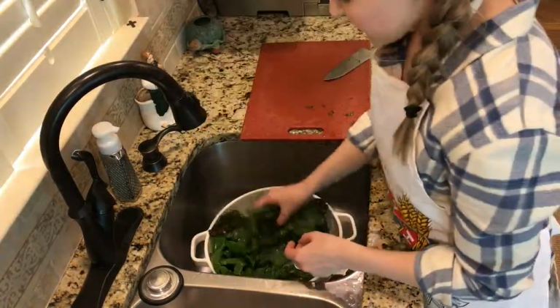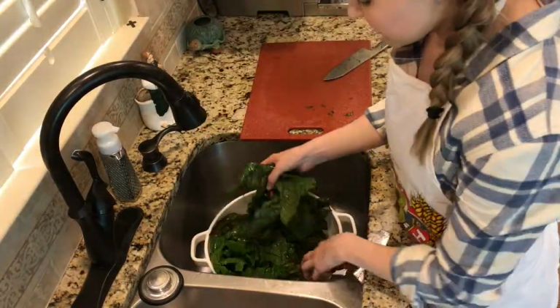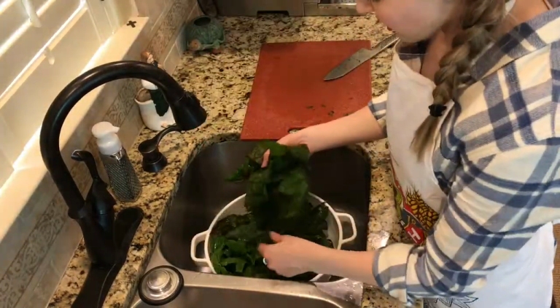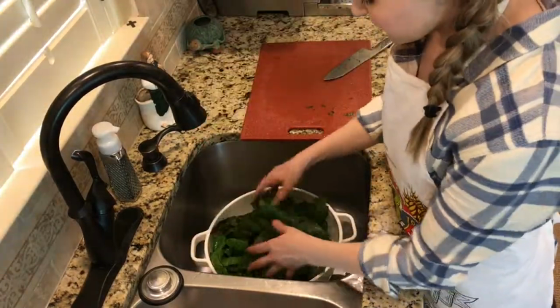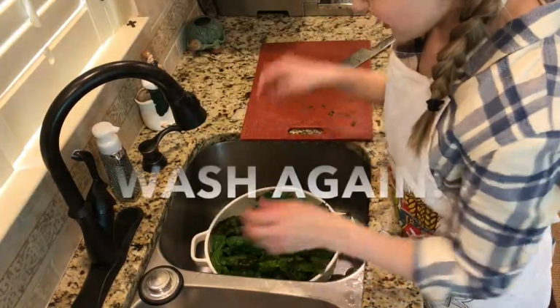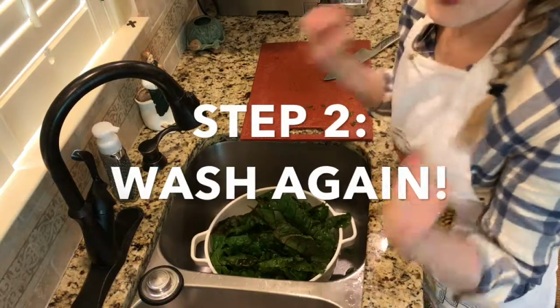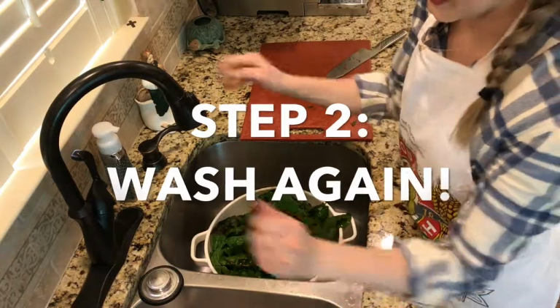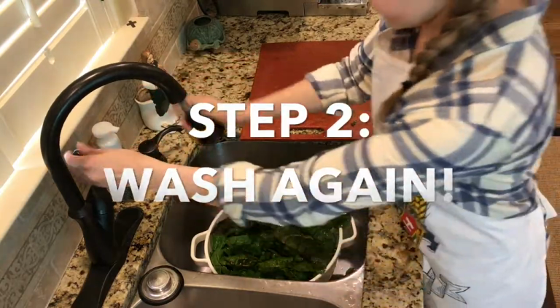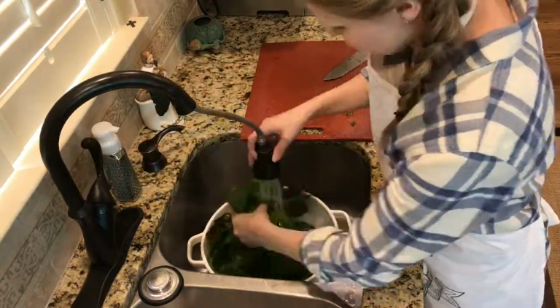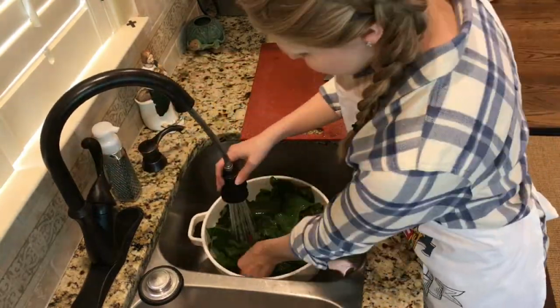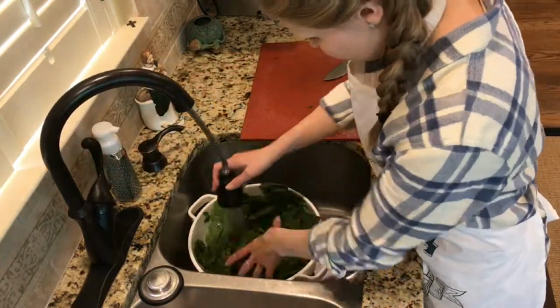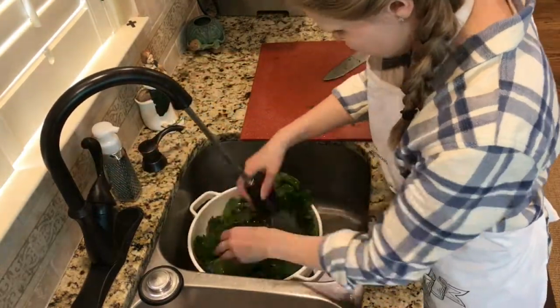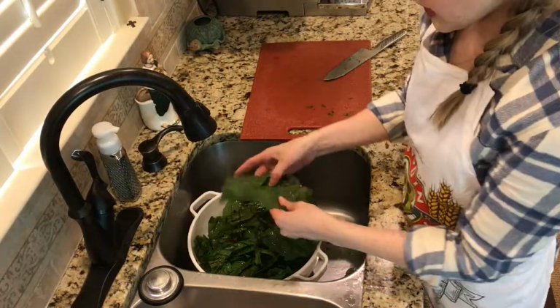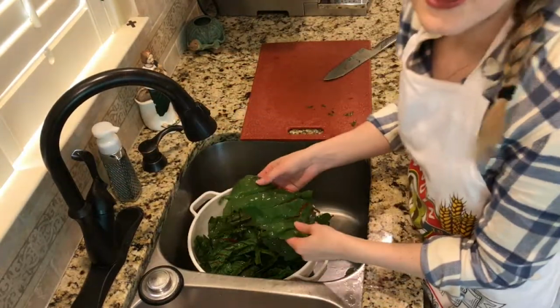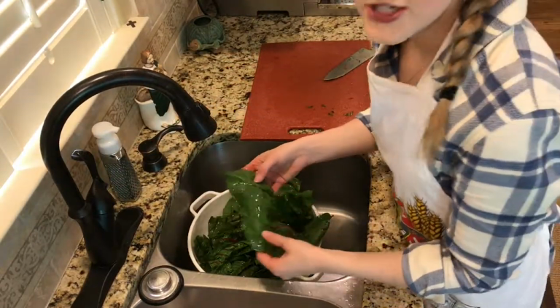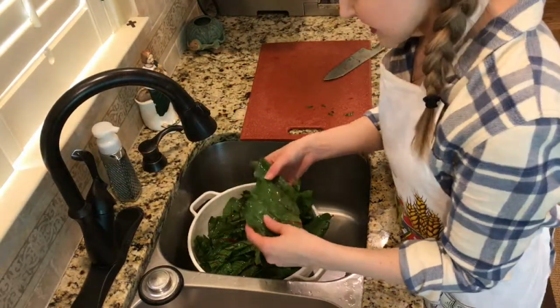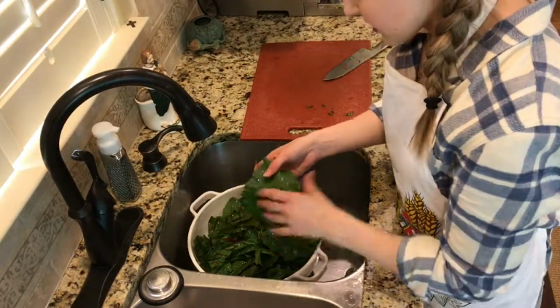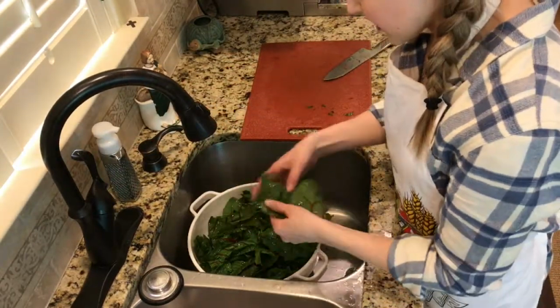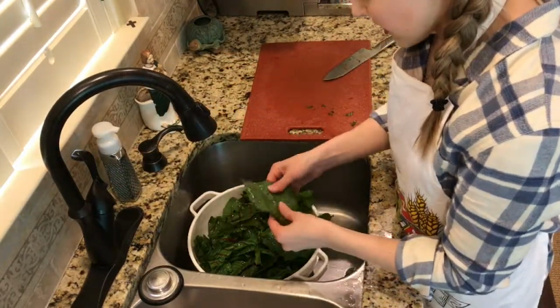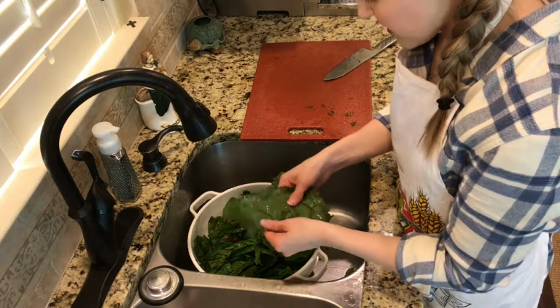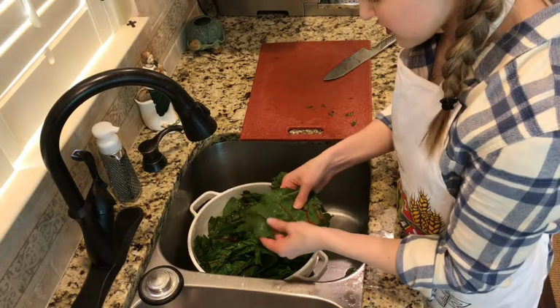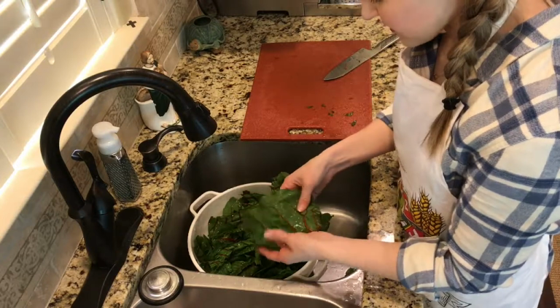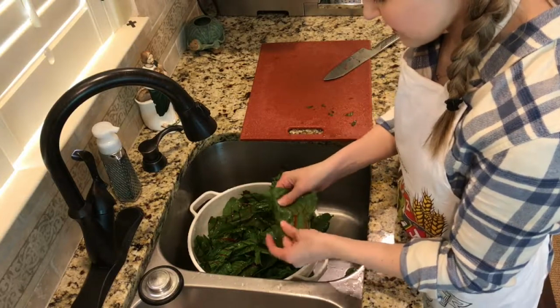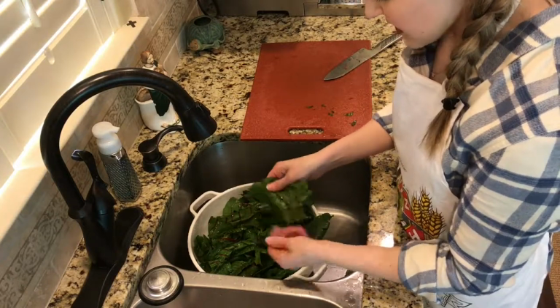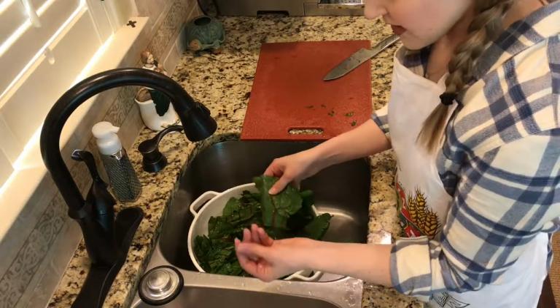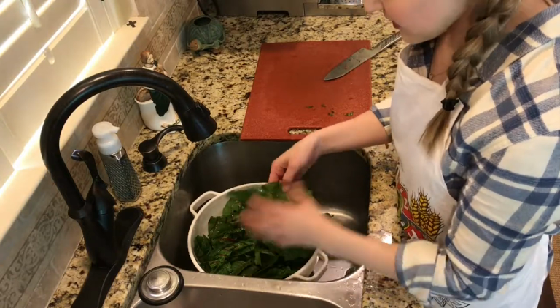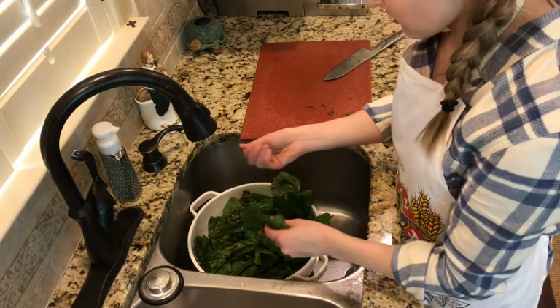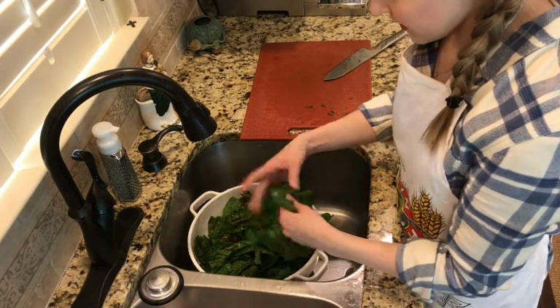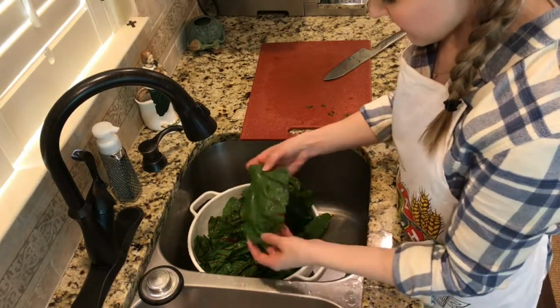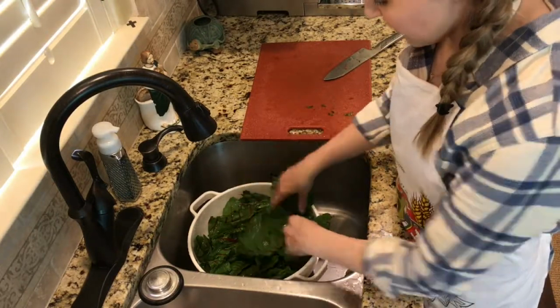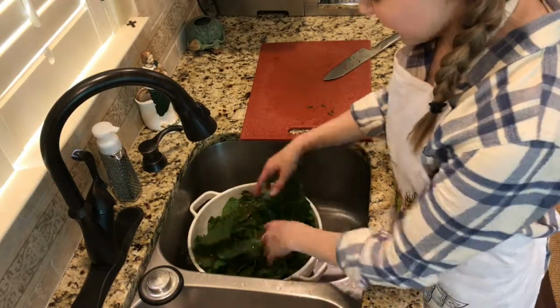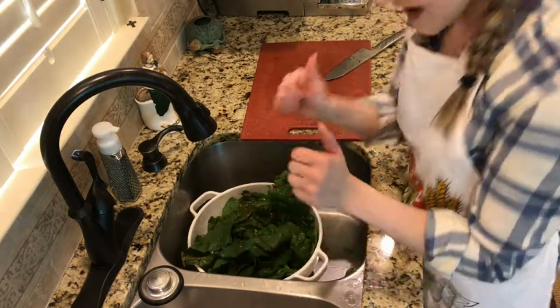Once you've de-ribbed all of your Swiss chard, wash again. What I like to do to make sure it's nice and clean is come in and feel the leaves. I don't feel anything gritty, so I think we're good to go.